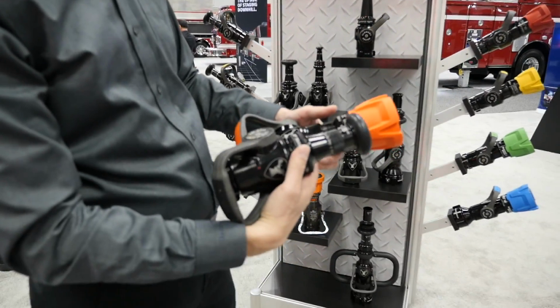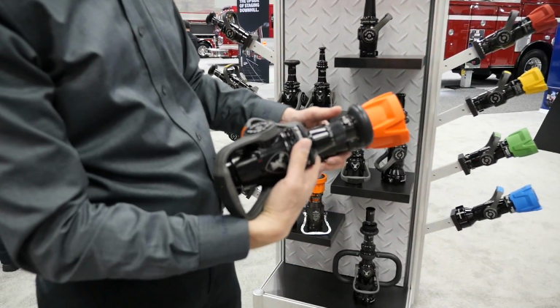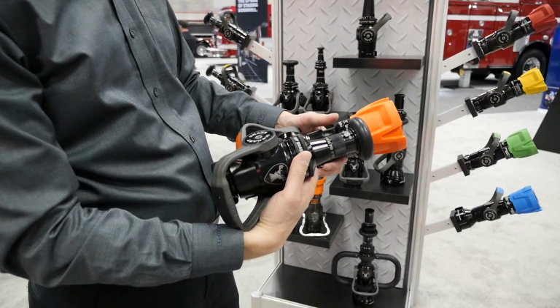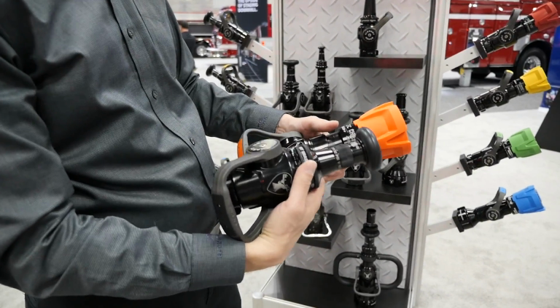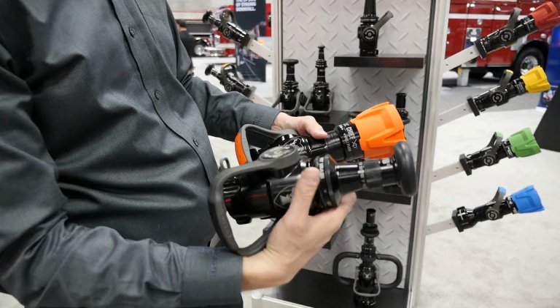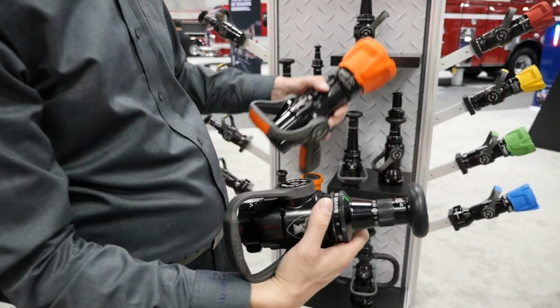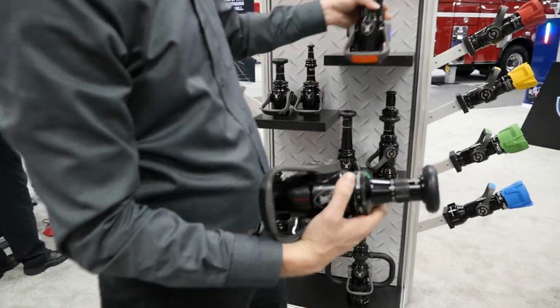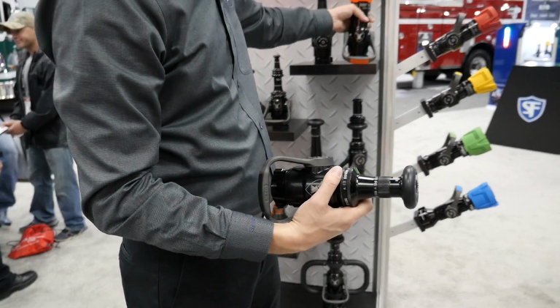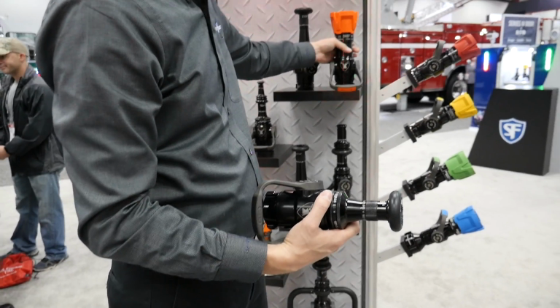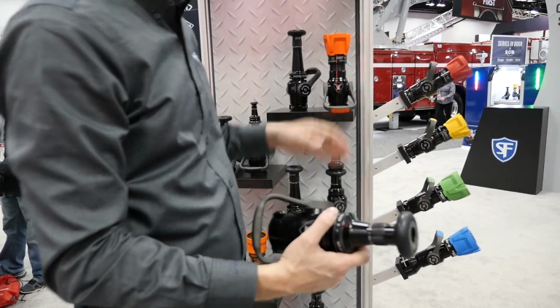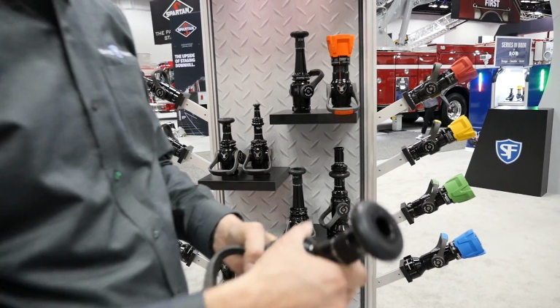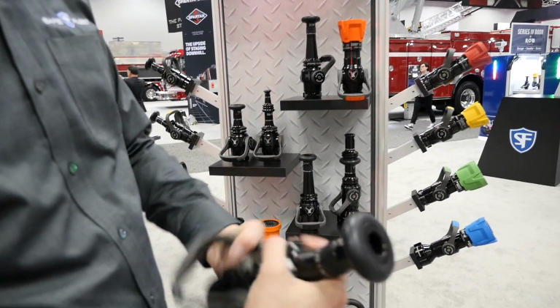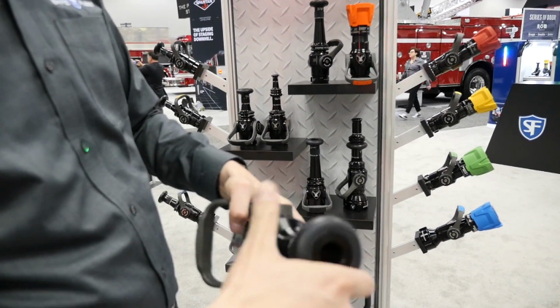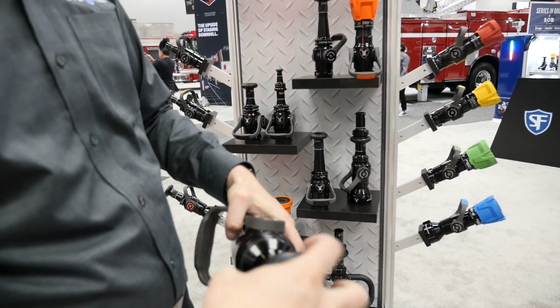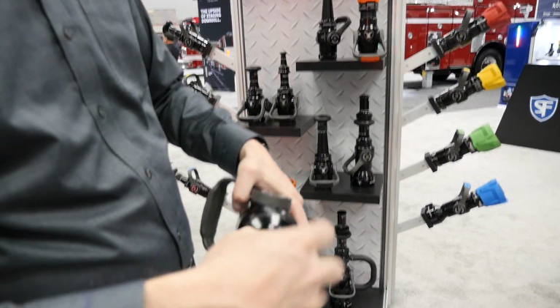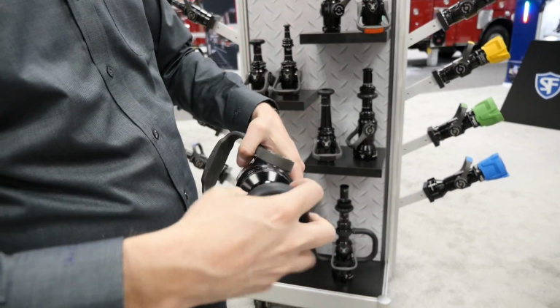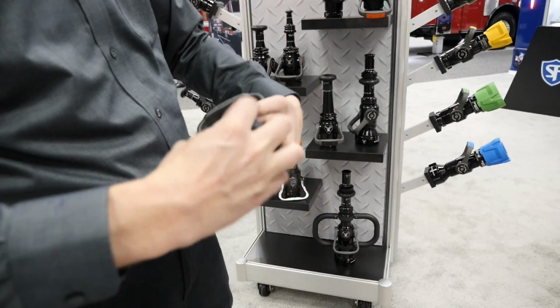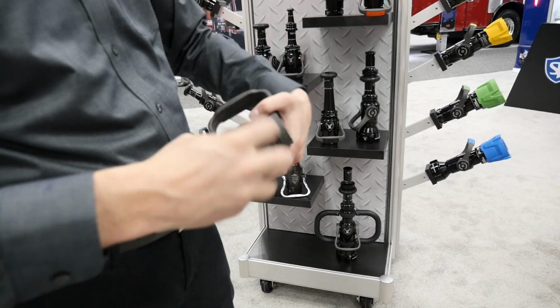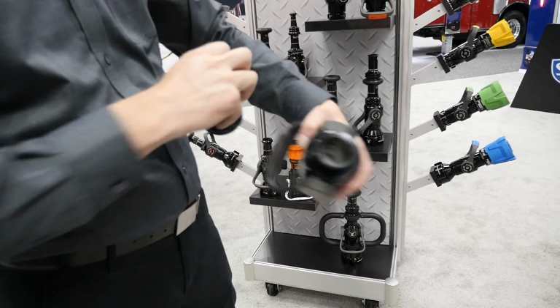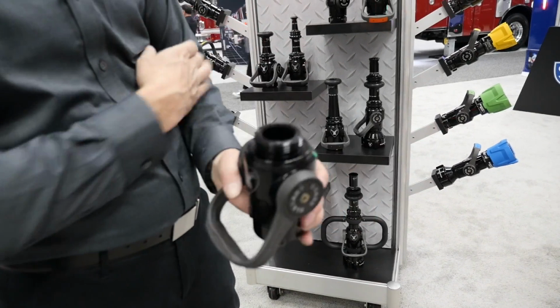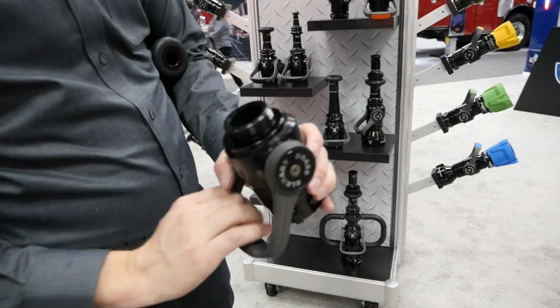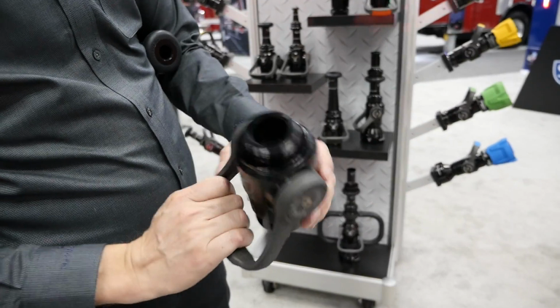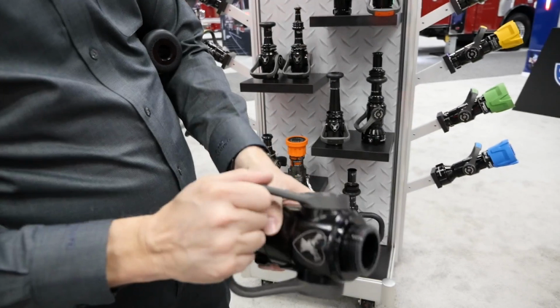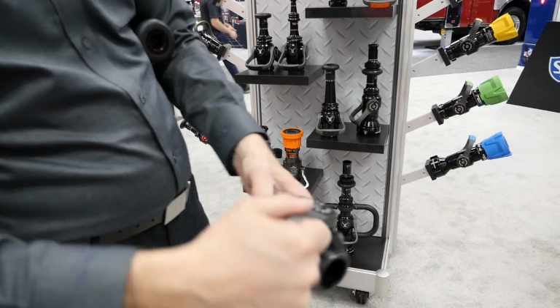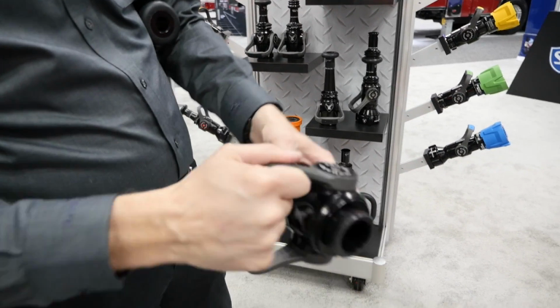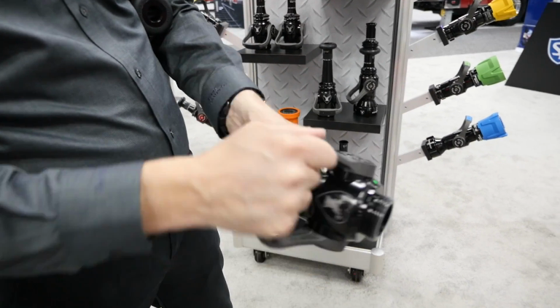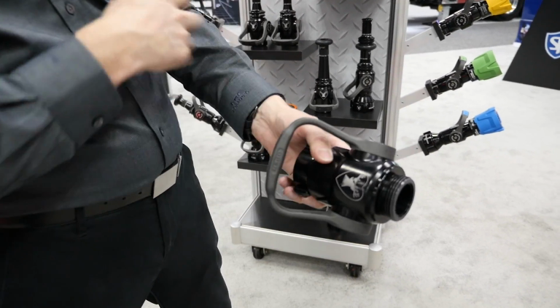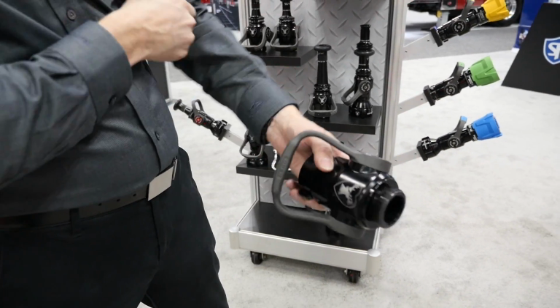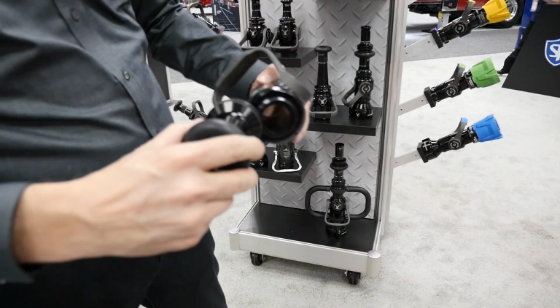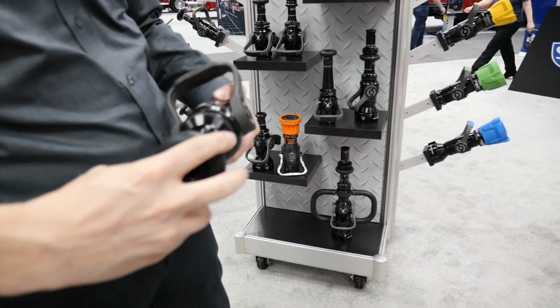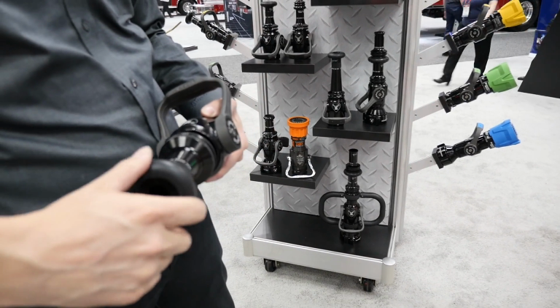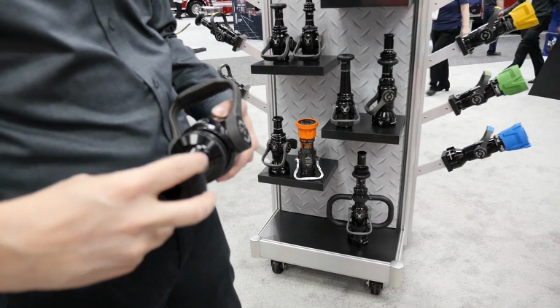The shutoff portion from the Chief is now integrated into what we're calling our XD shutoff. Again, it features a forged aluminum bail handle and full round metal ball for really easy operation all the way throughout.